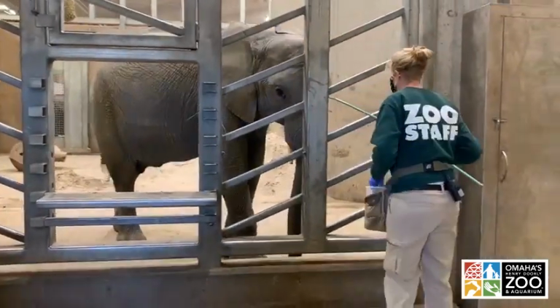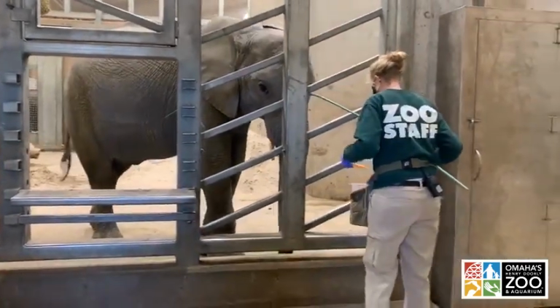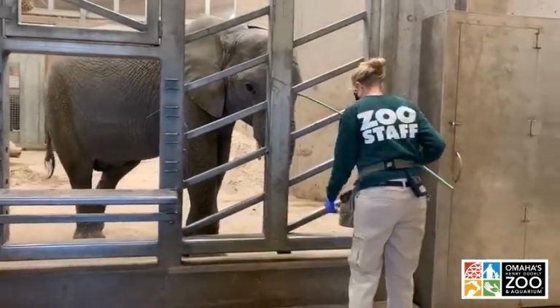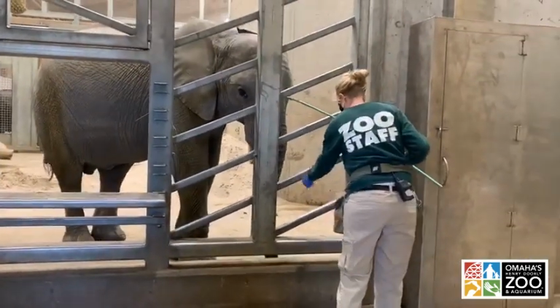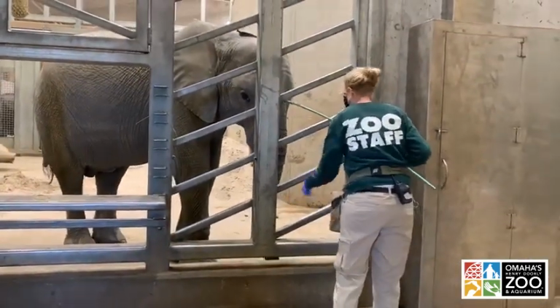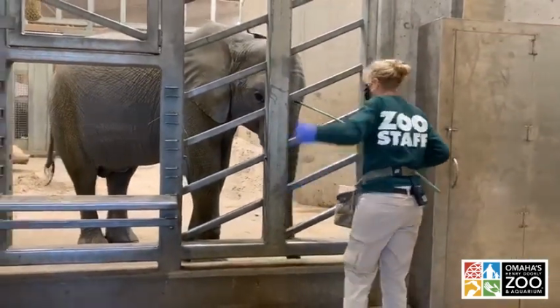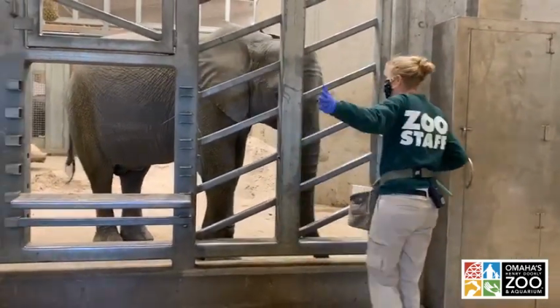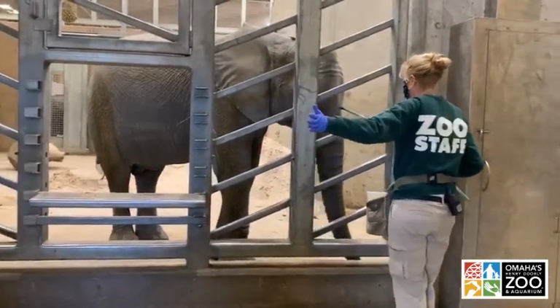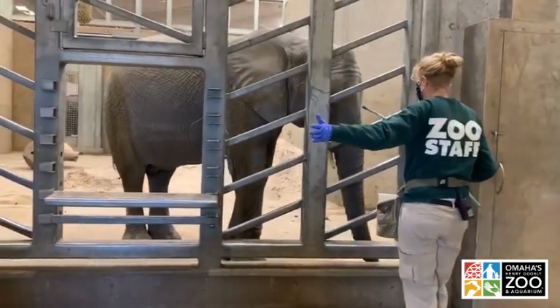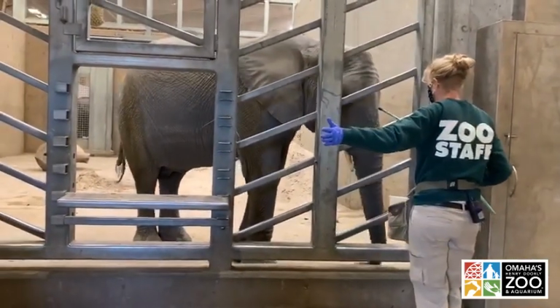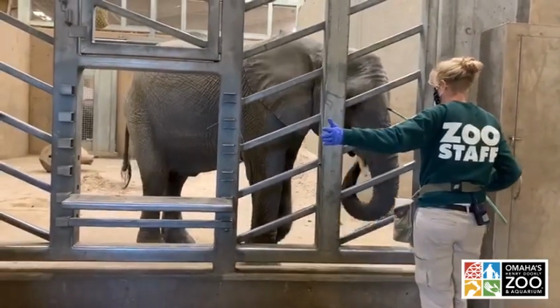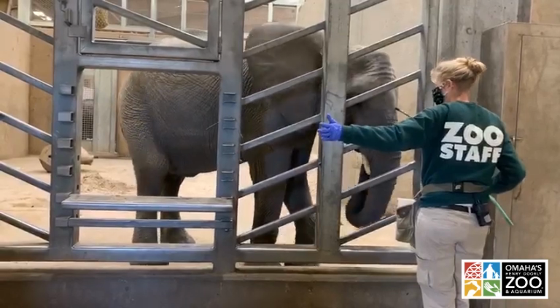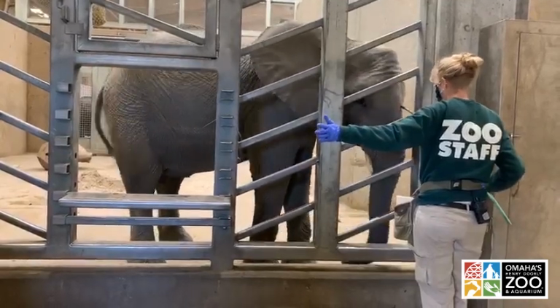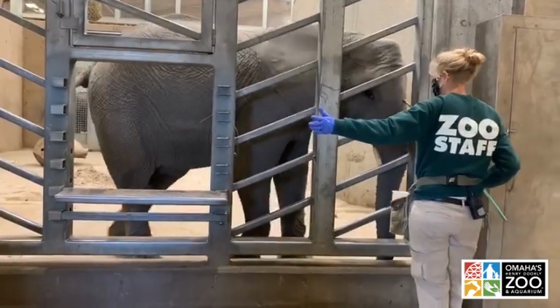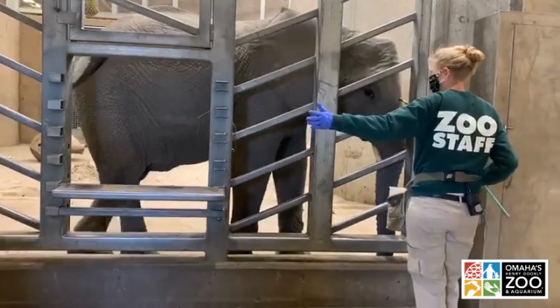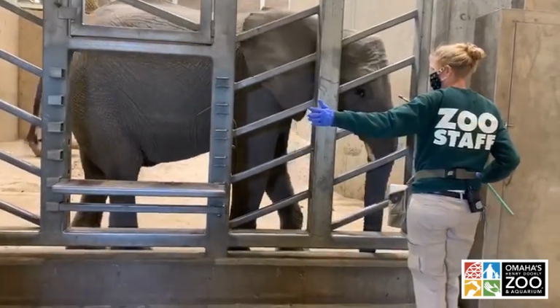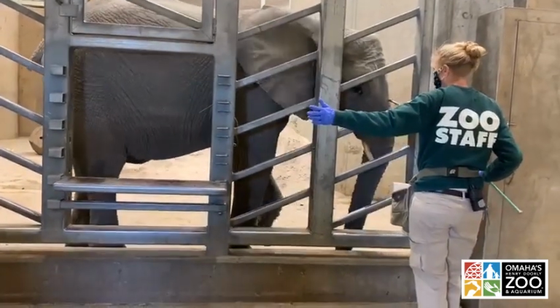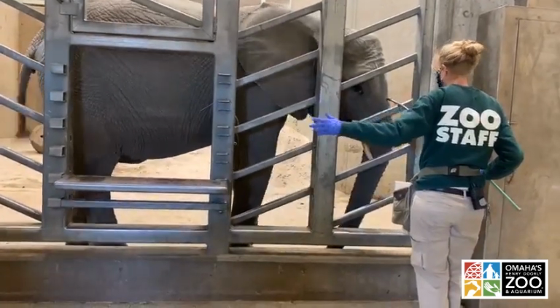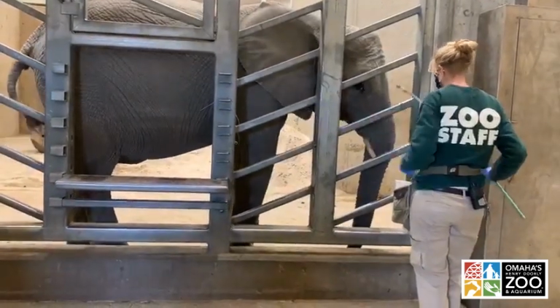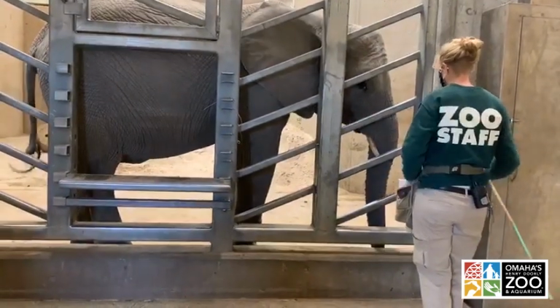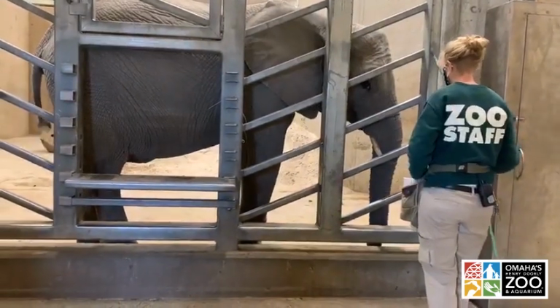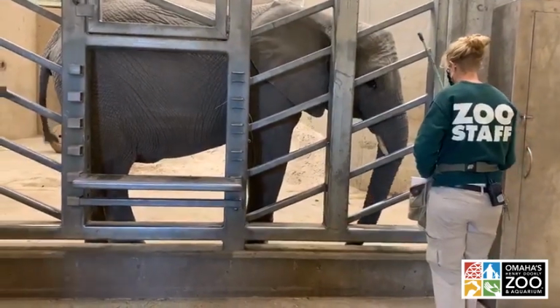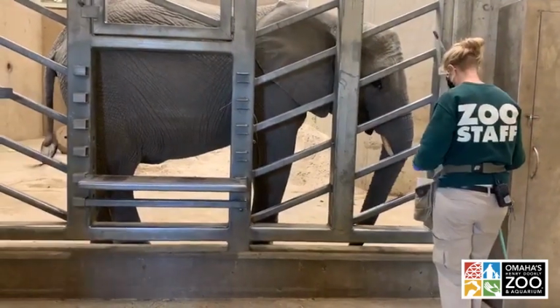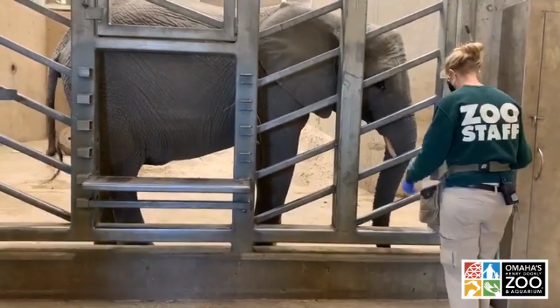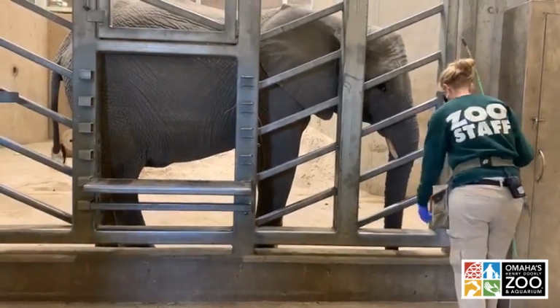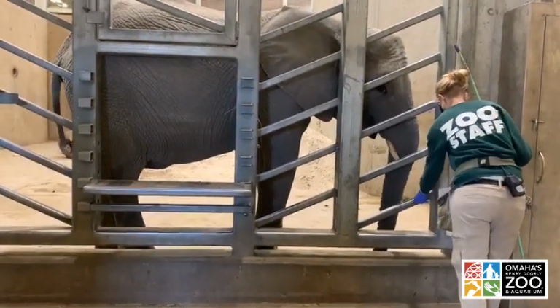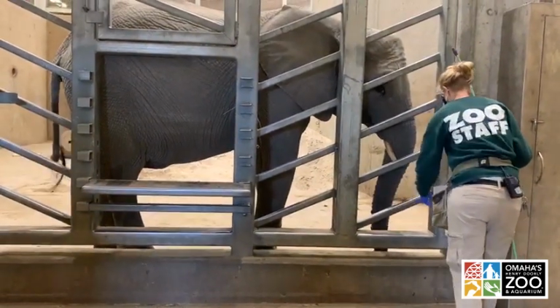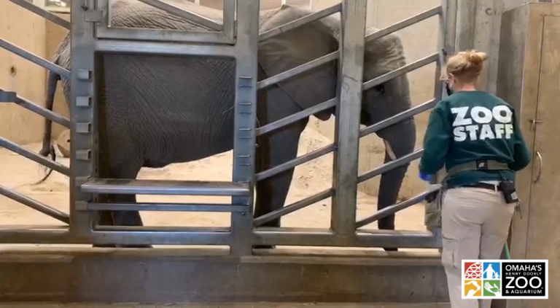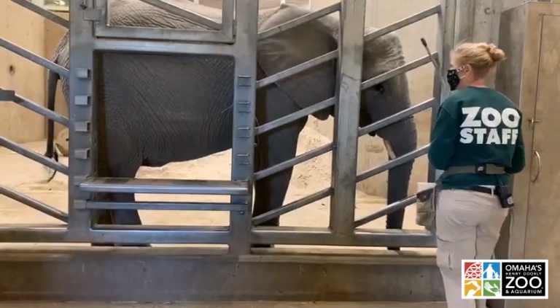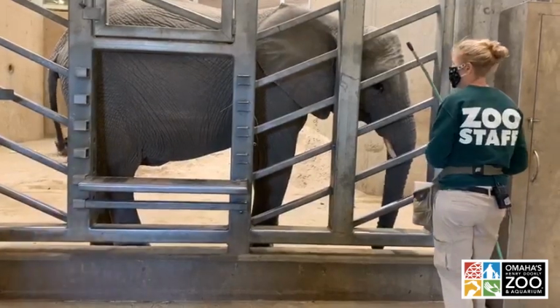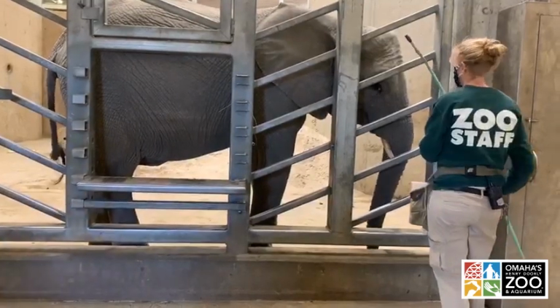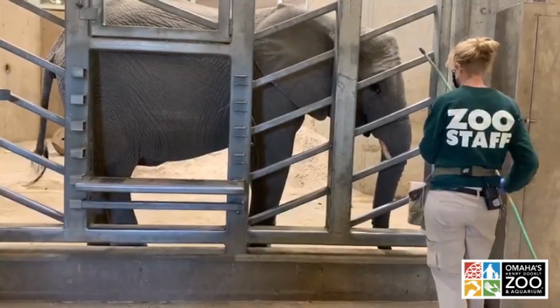One of the common questions we get: what is that stick in Becca's hand? That is called a target. It's a training tool that helps us guide the animal through the various behaviors that we're looking for.